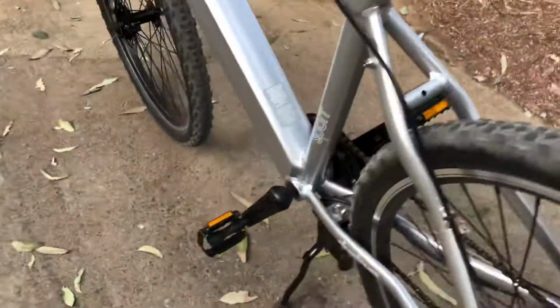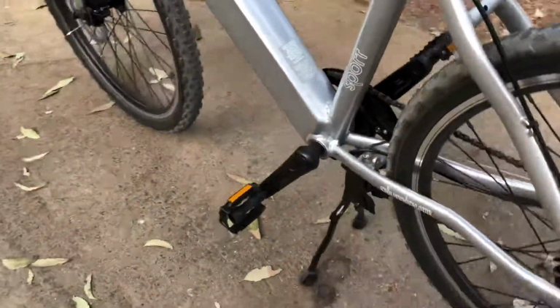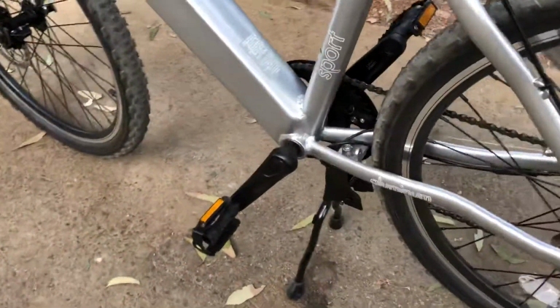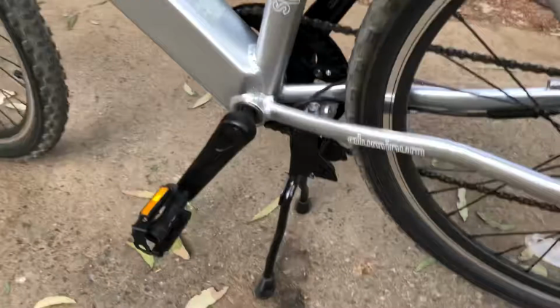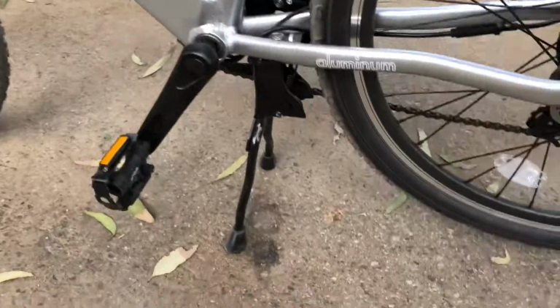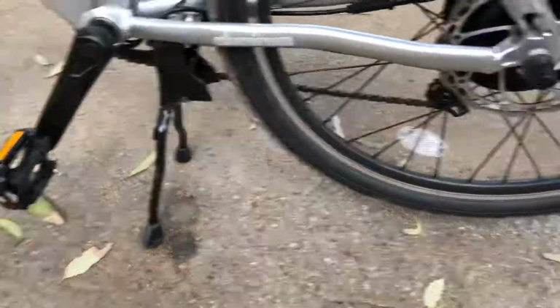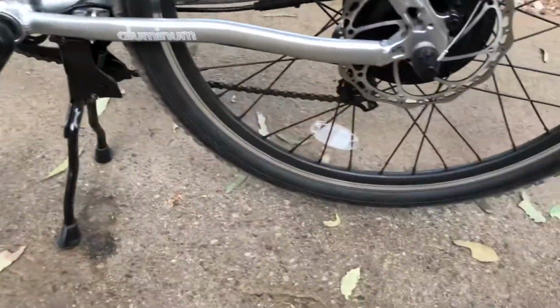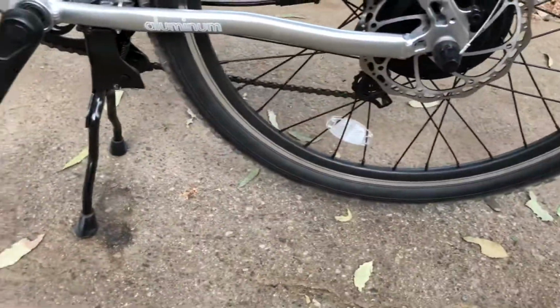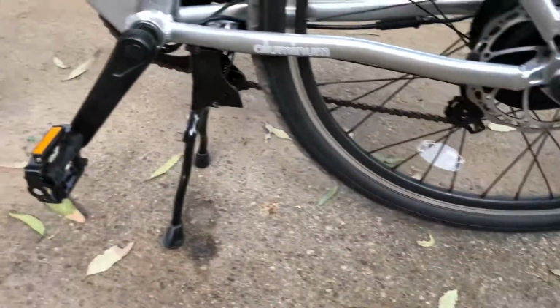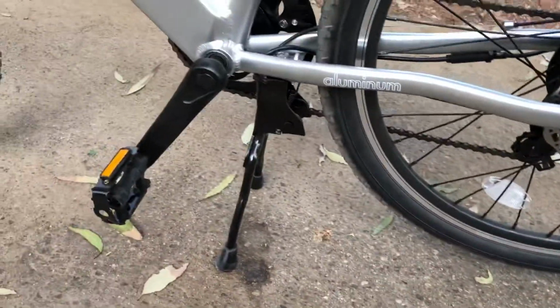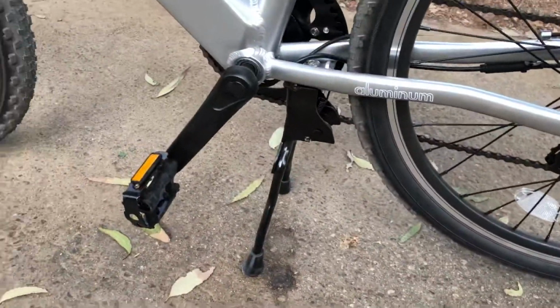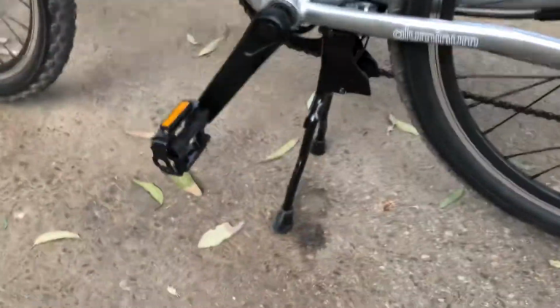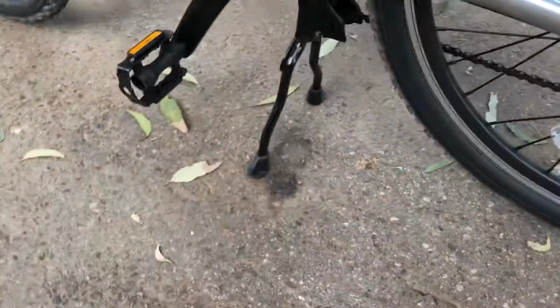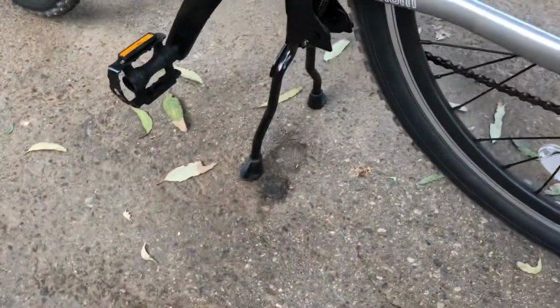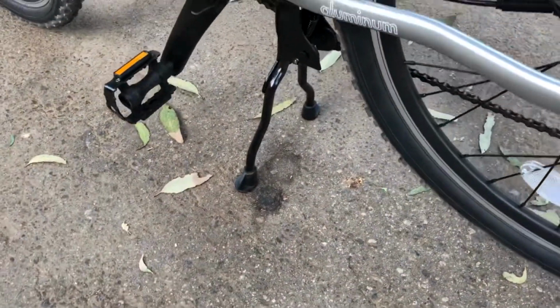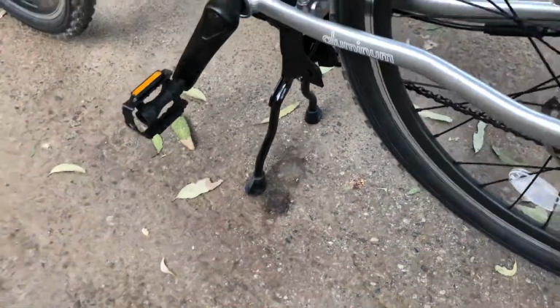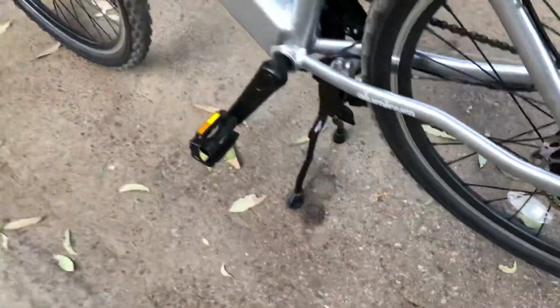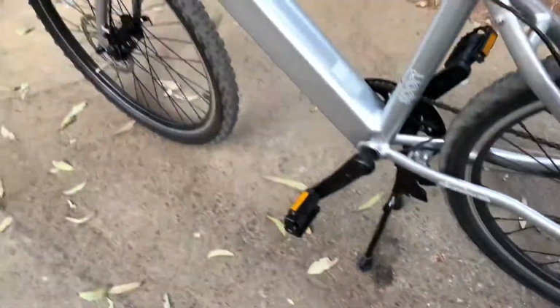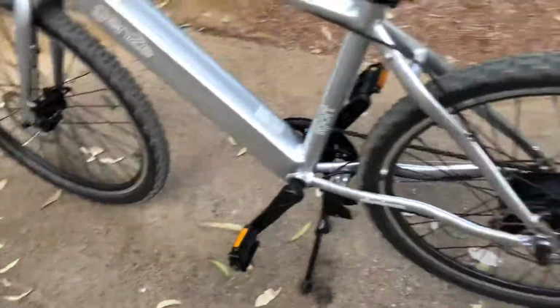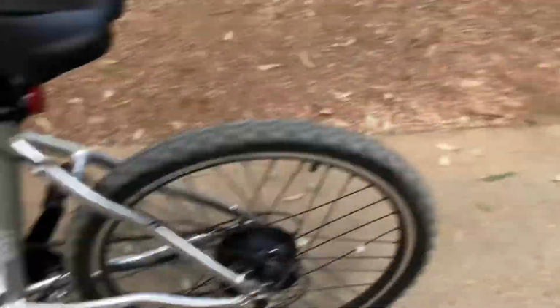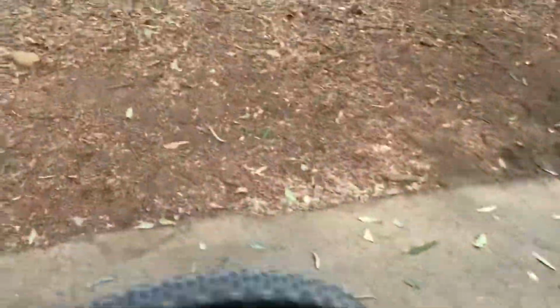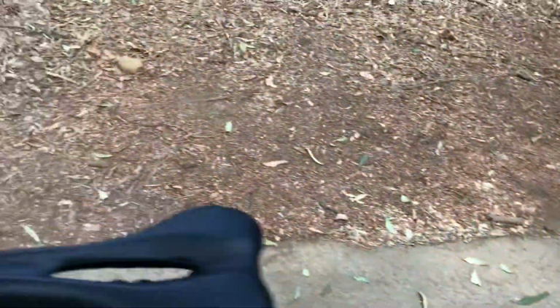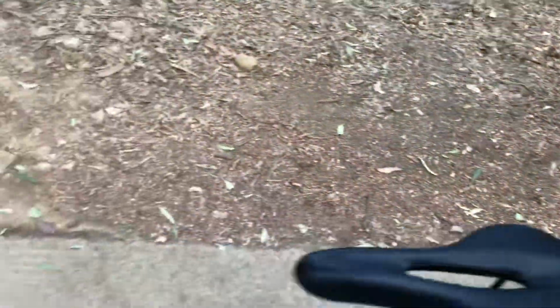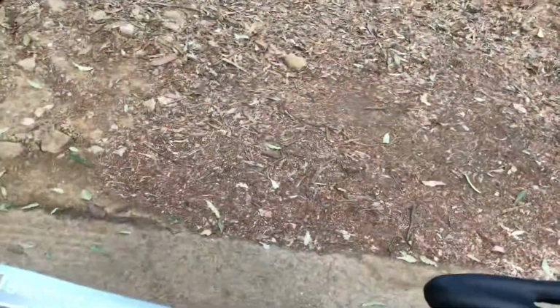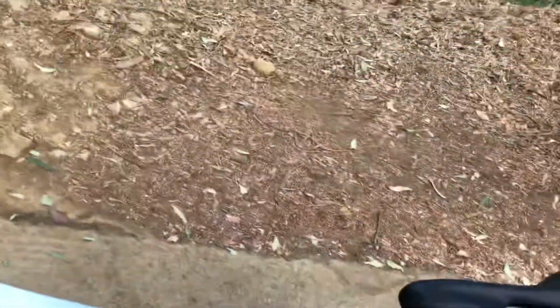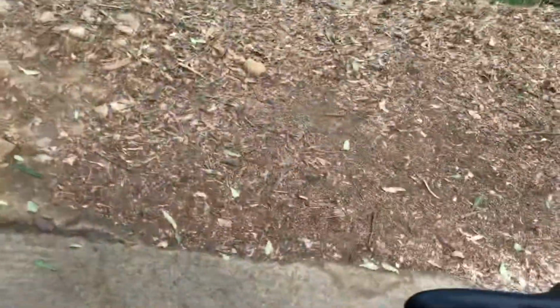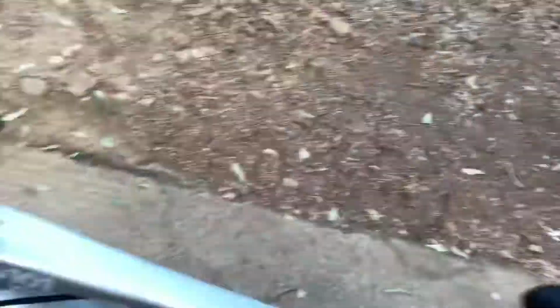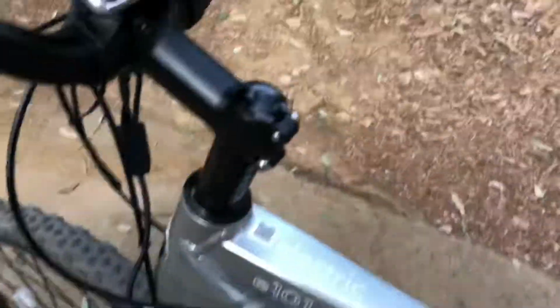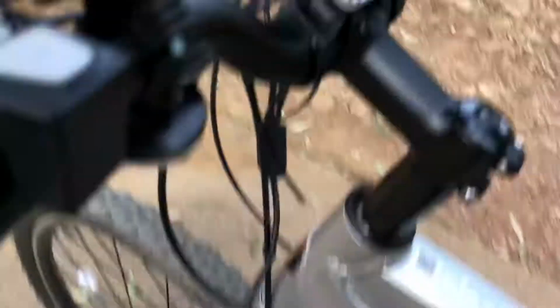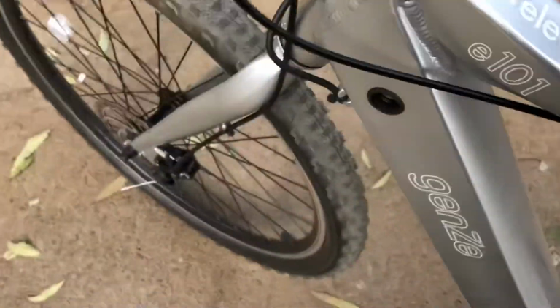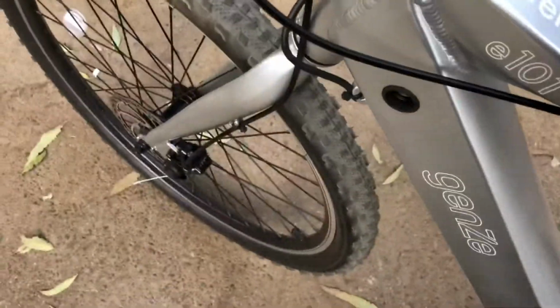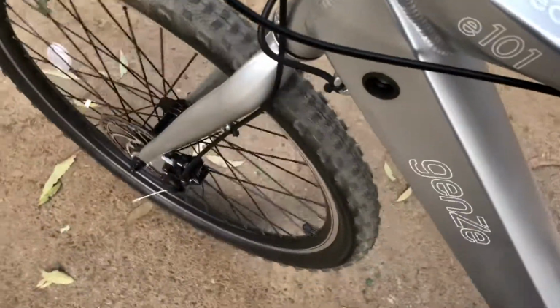Nice kickstand — it's holding the tire up. It's like a moped-style scooter. I'm going to hop on it and show you guys what it rides like.